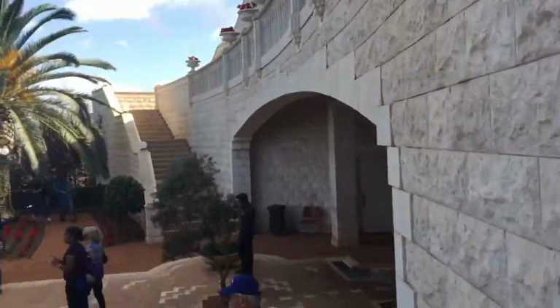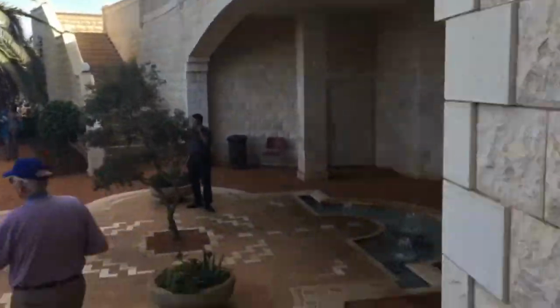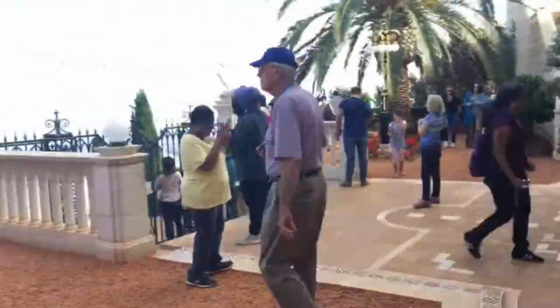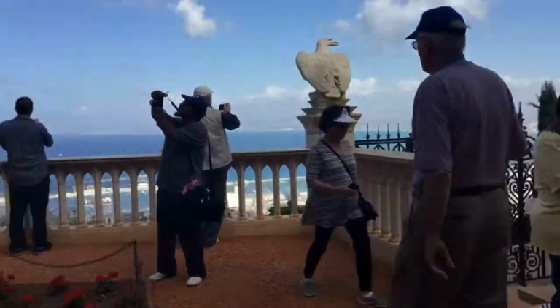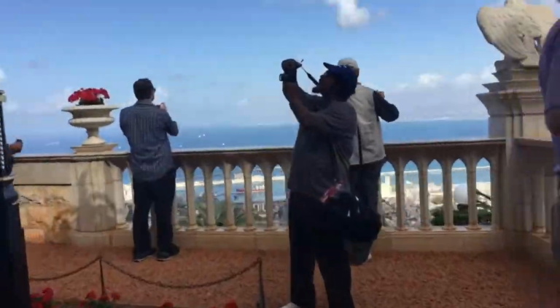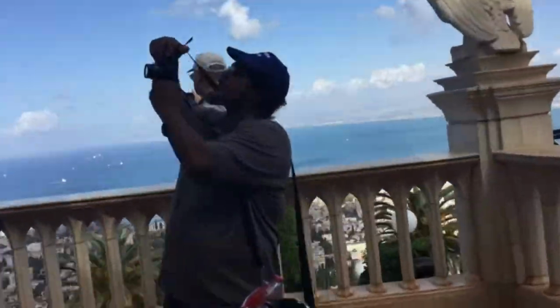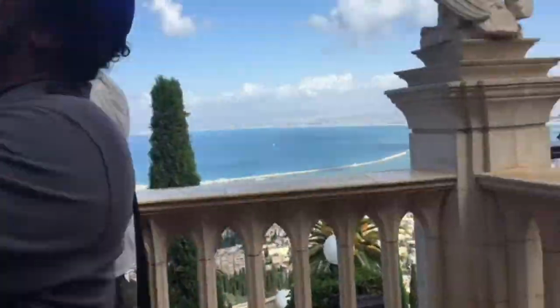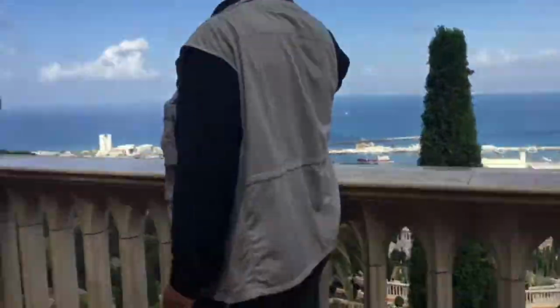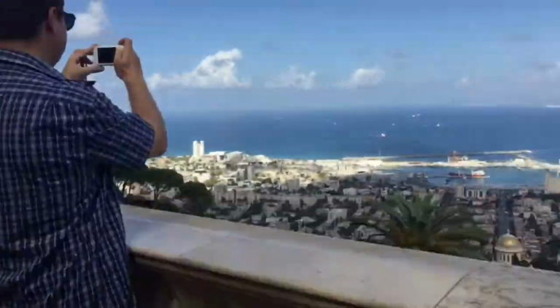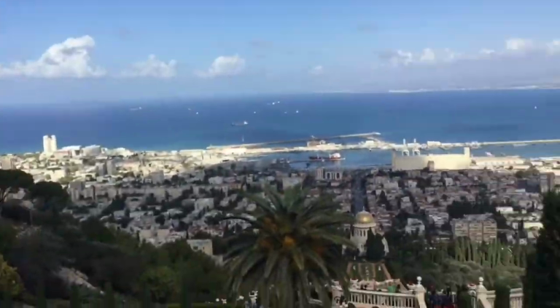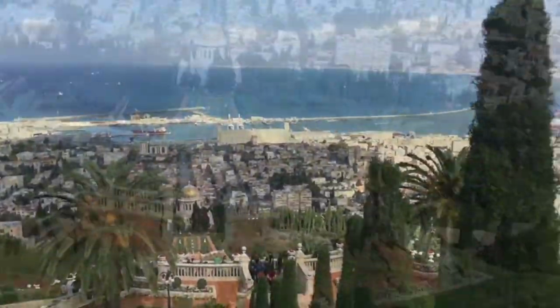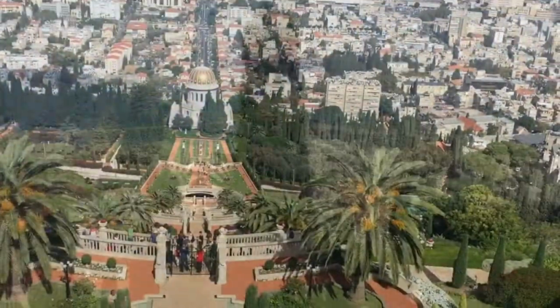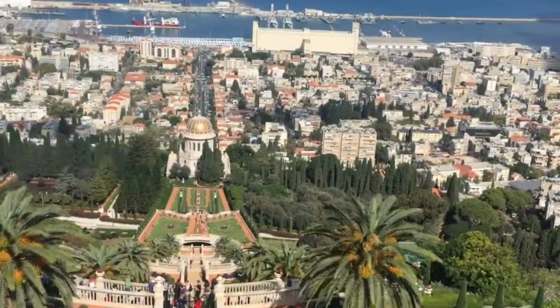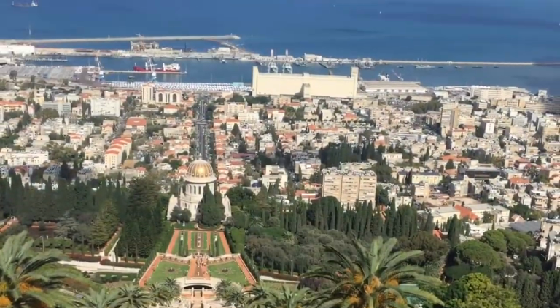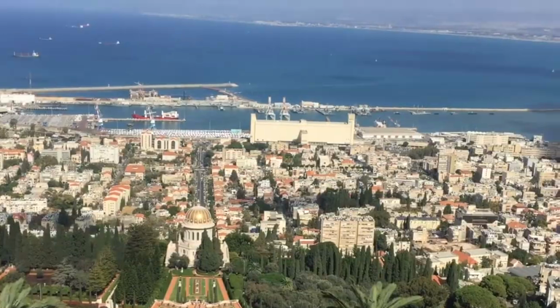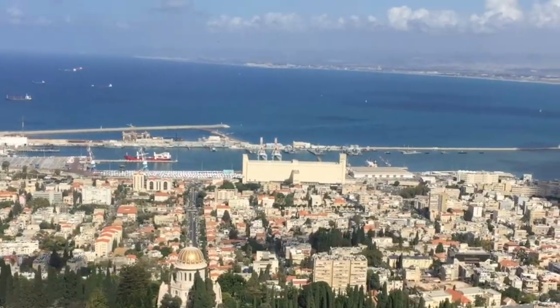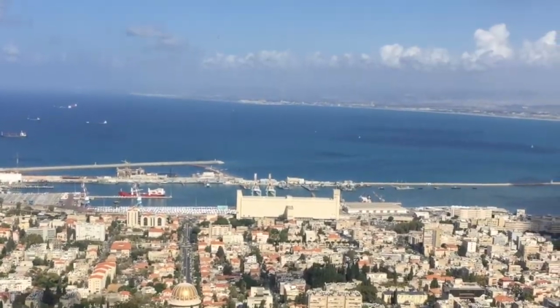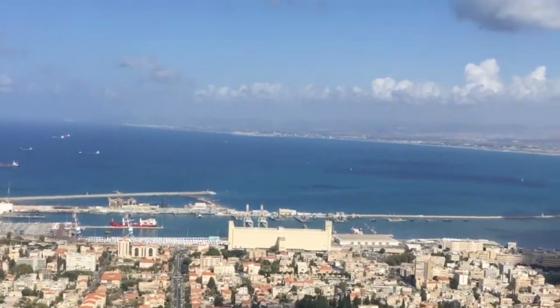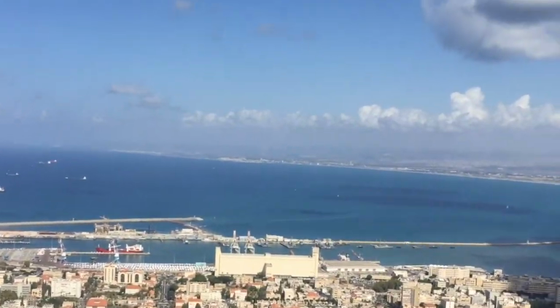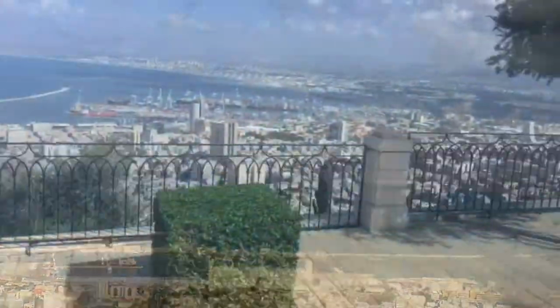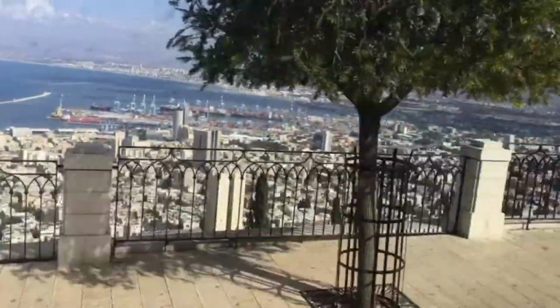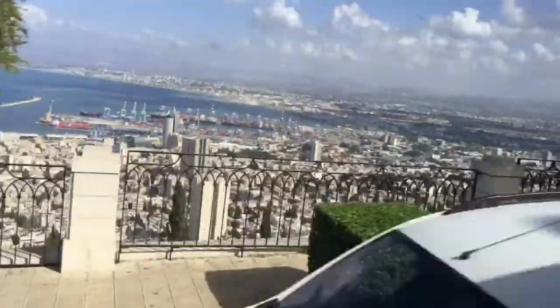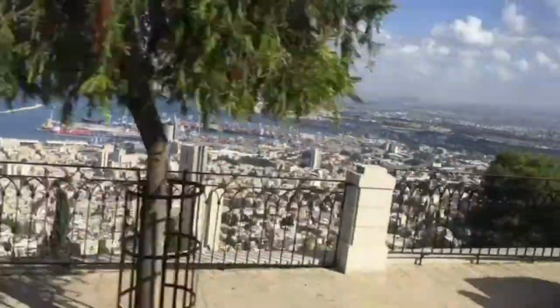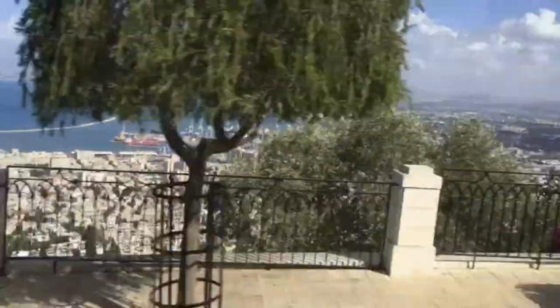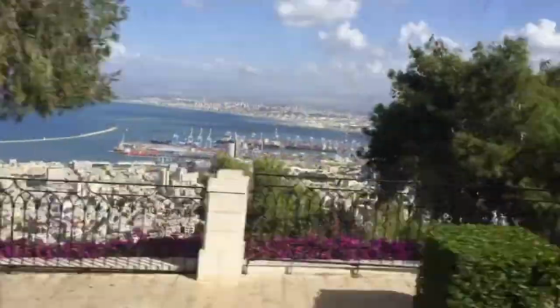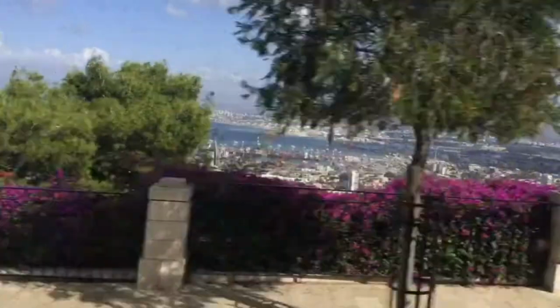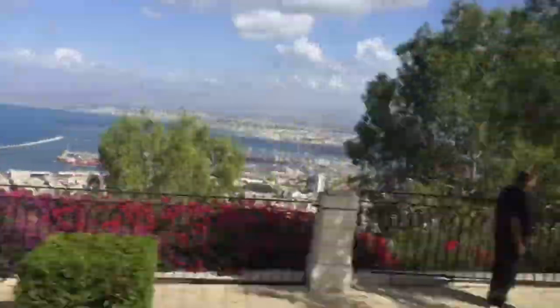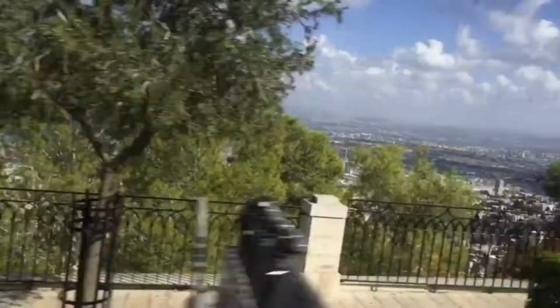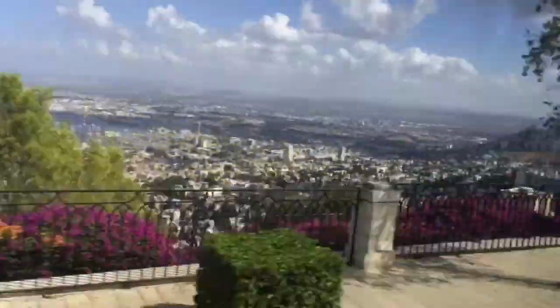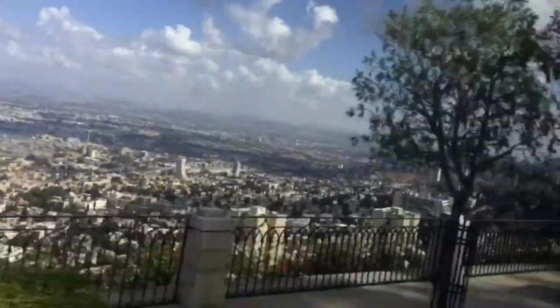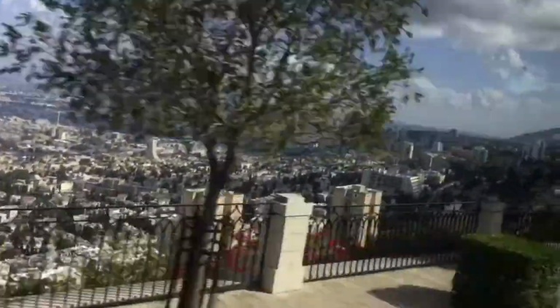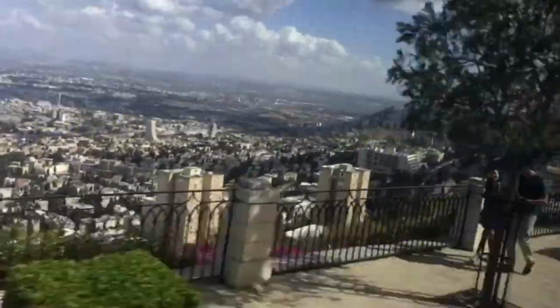The Baha'i gardens are a designated UNESCO World Heritage Site that include one of the most stunning panoramic views of the Mediterranean. They include 19 terrace gardens that cascade nearly a mile from Mount Carmel all the way down to the city below.